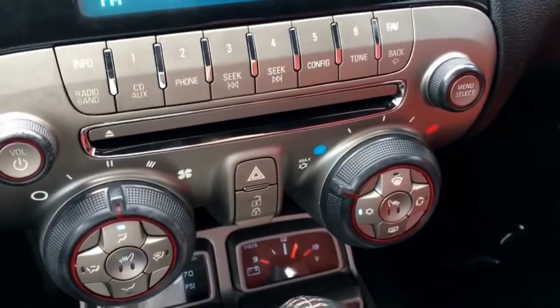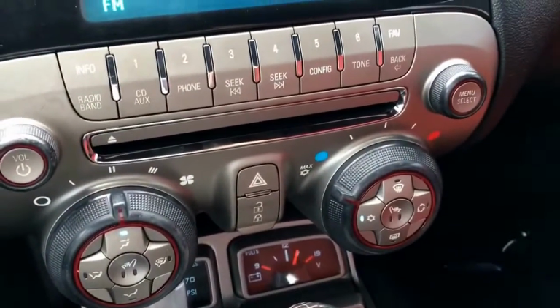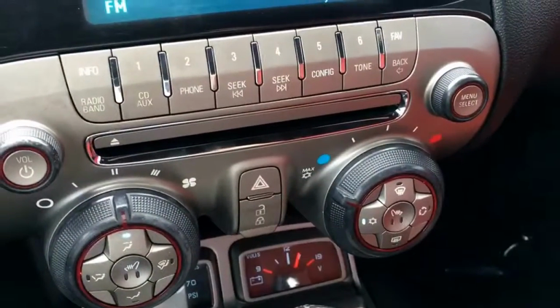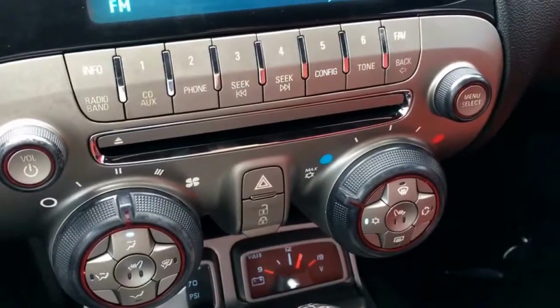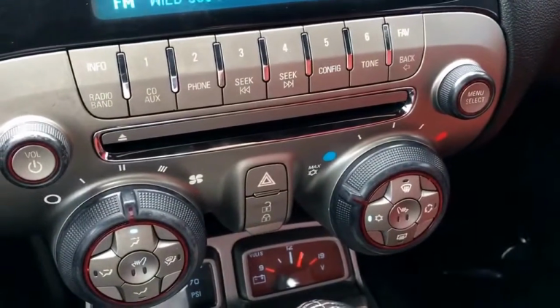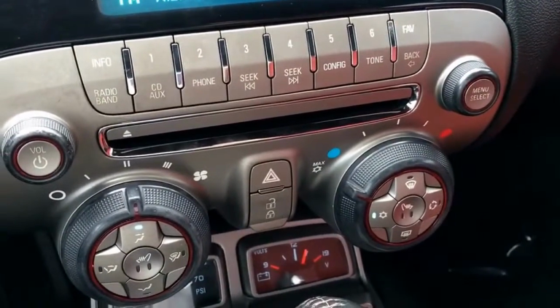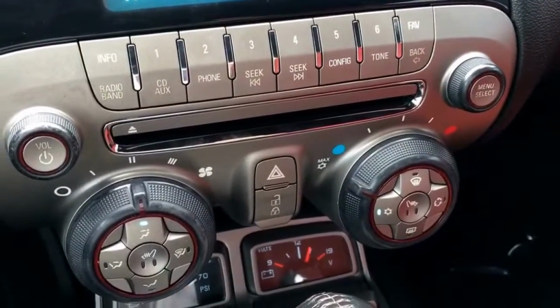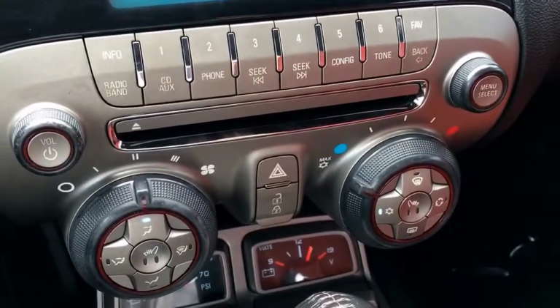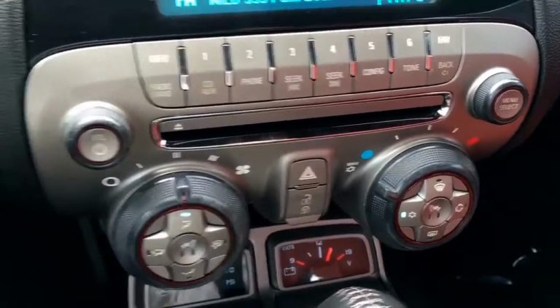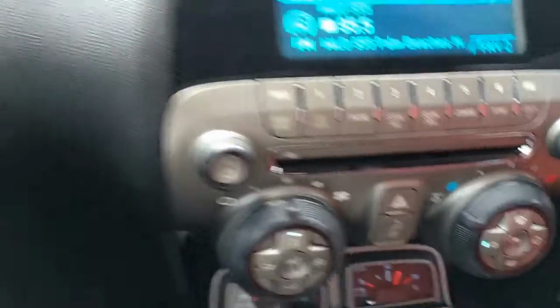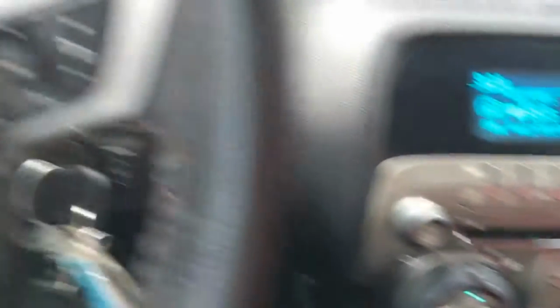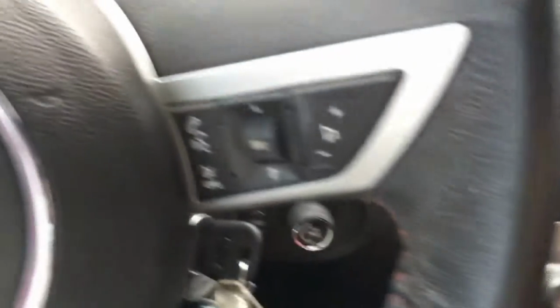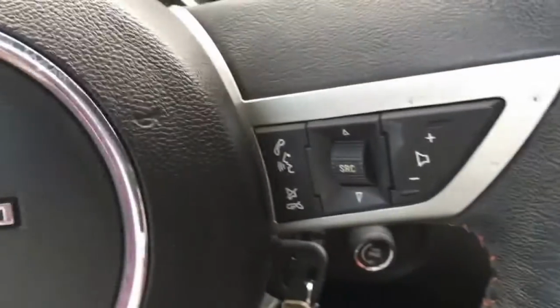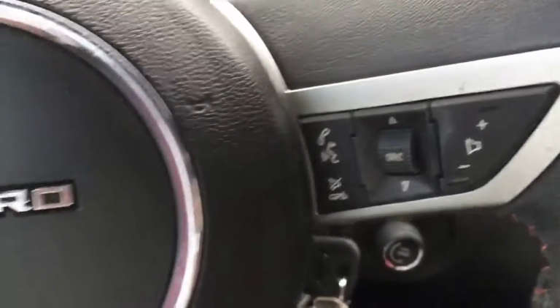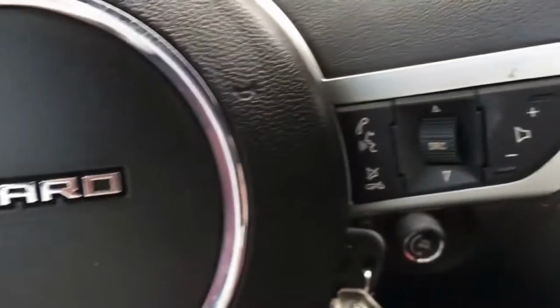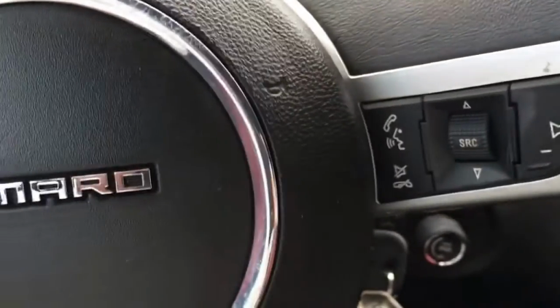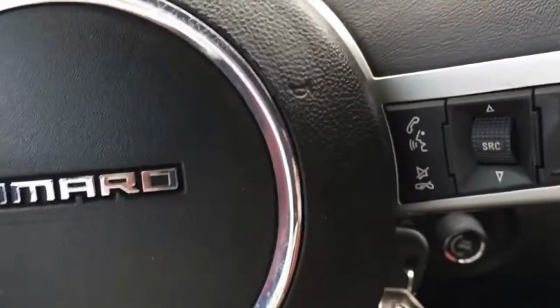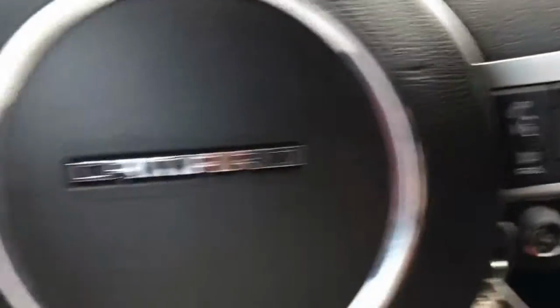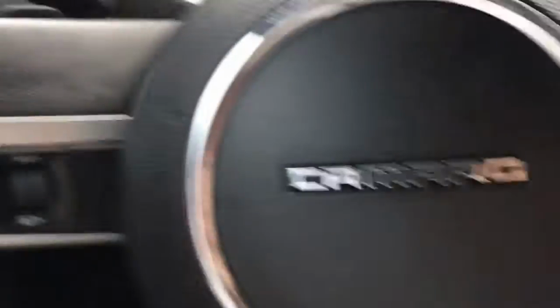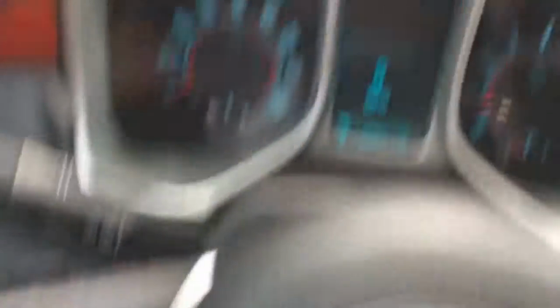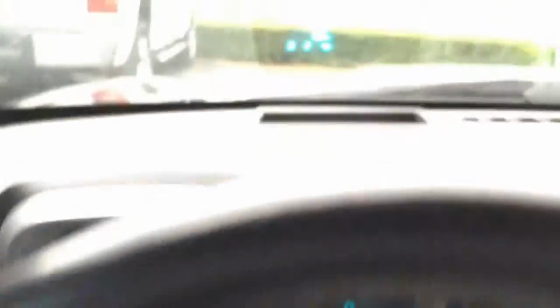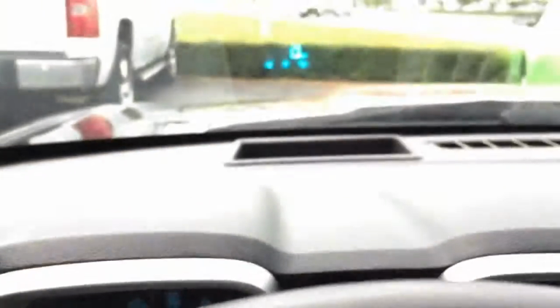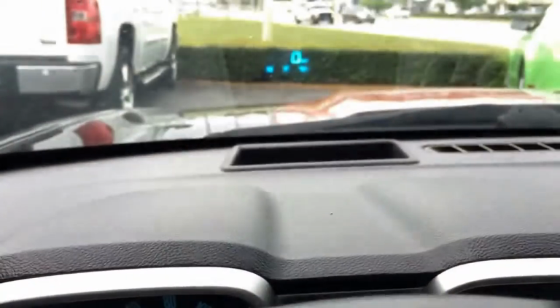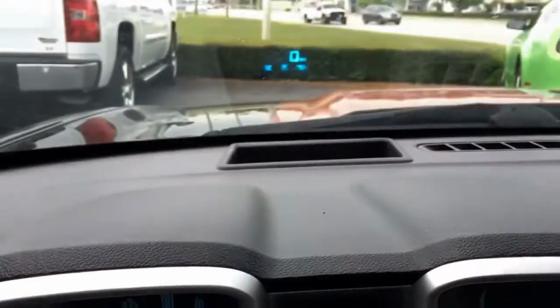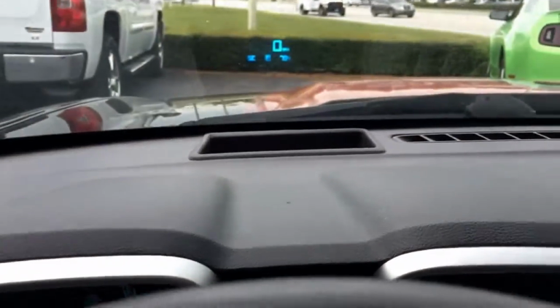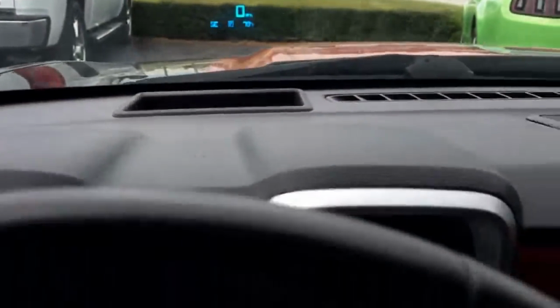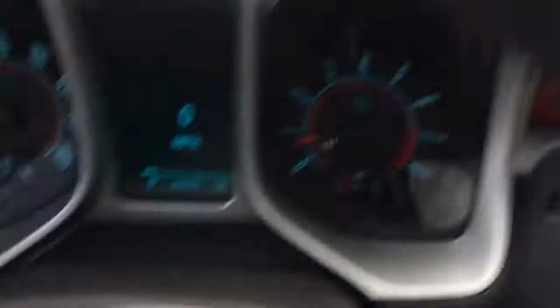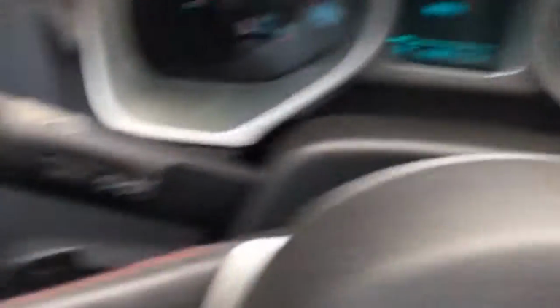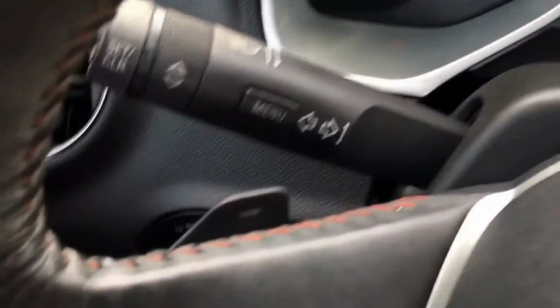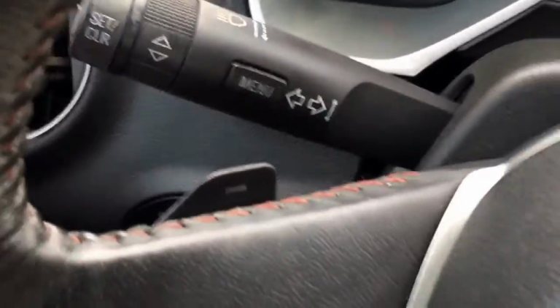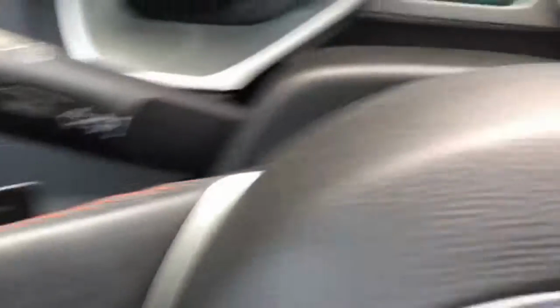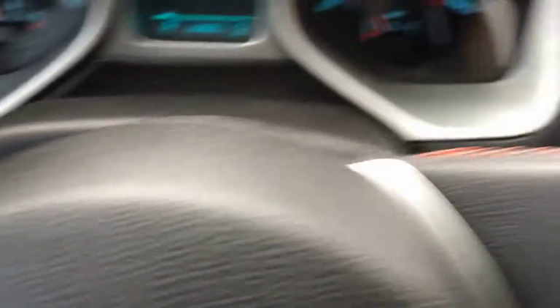AM, FM, XM, CD player, cruise control, Bluetooth, heads-up display, and it has the paddle shifters.